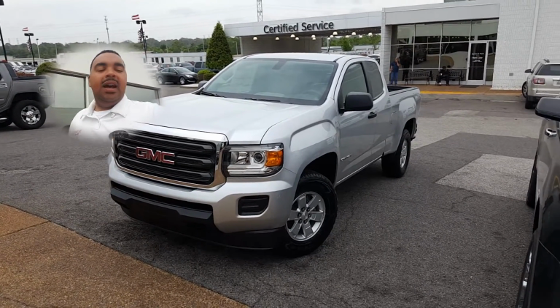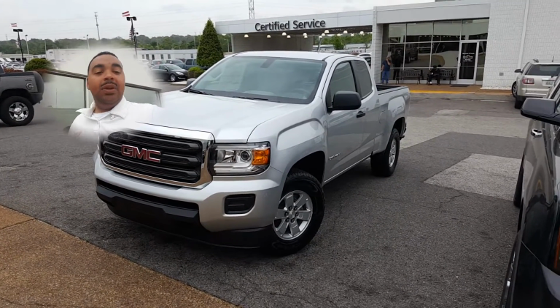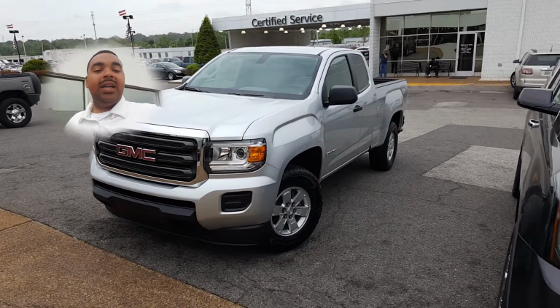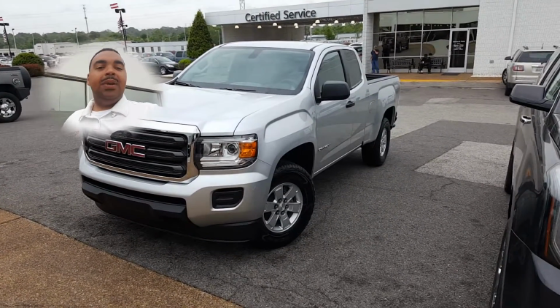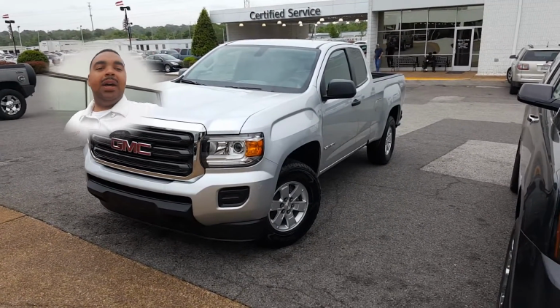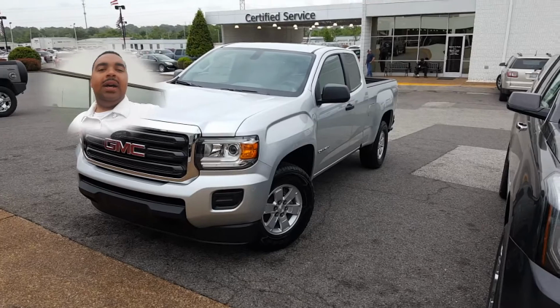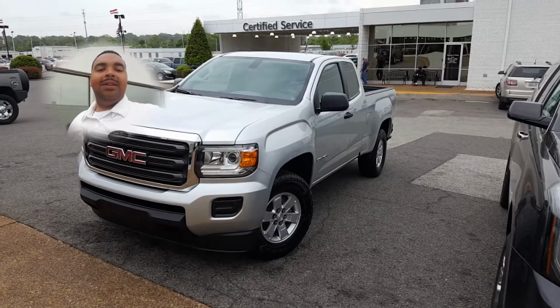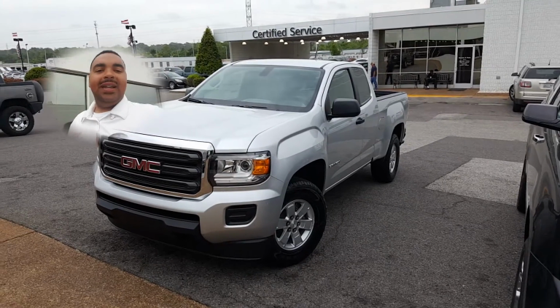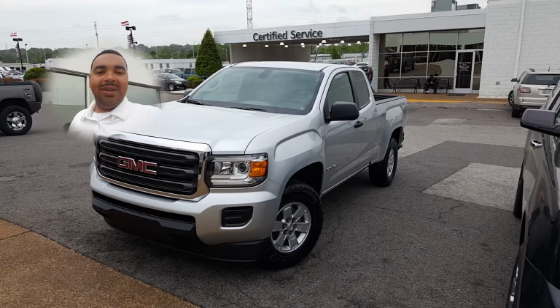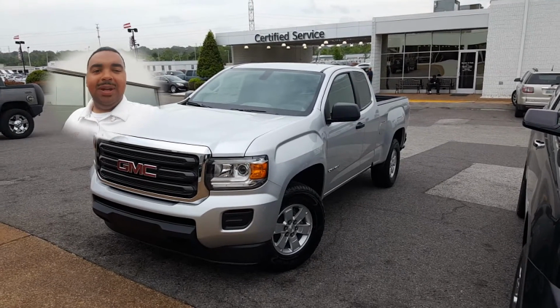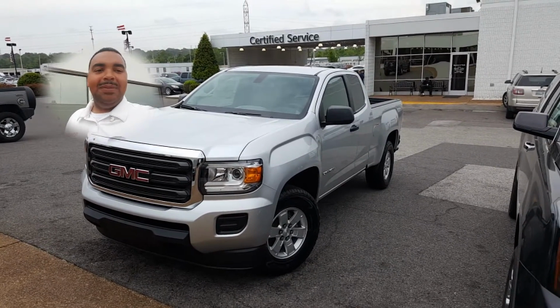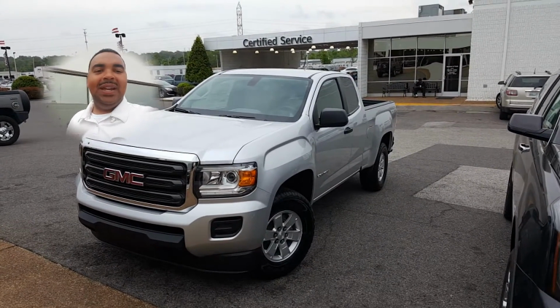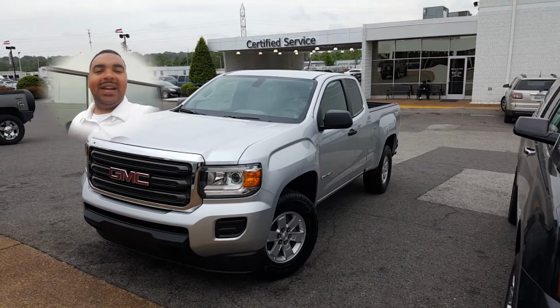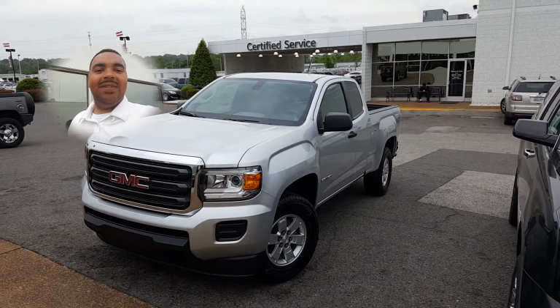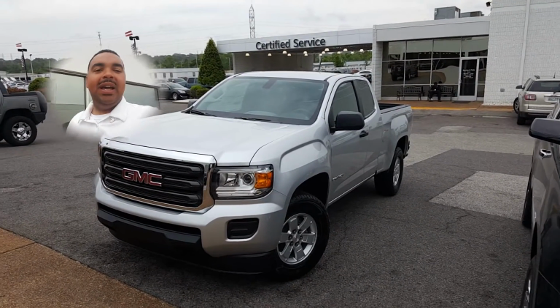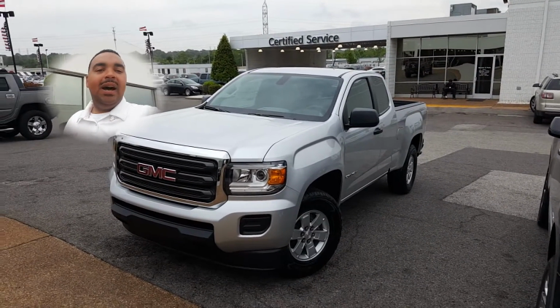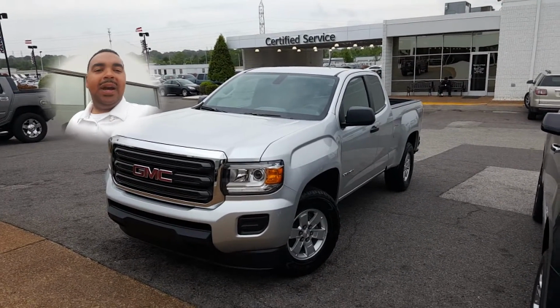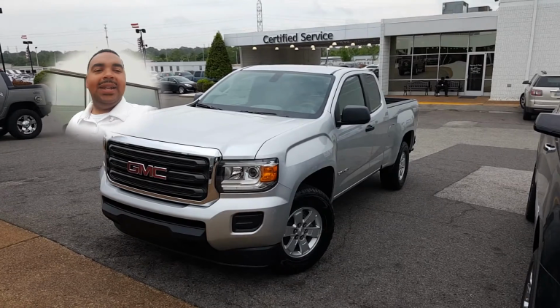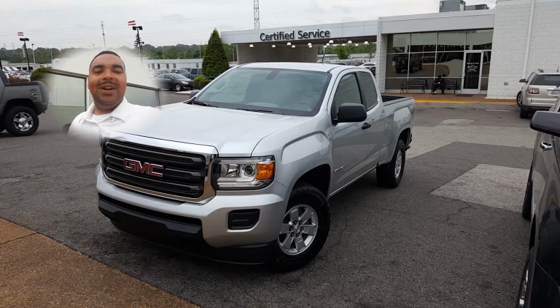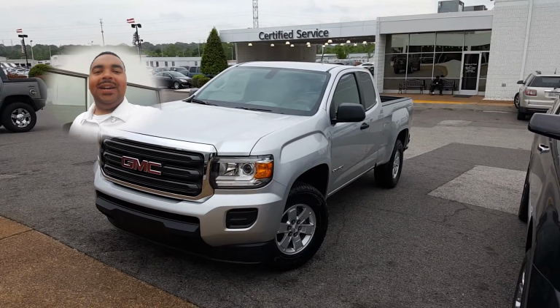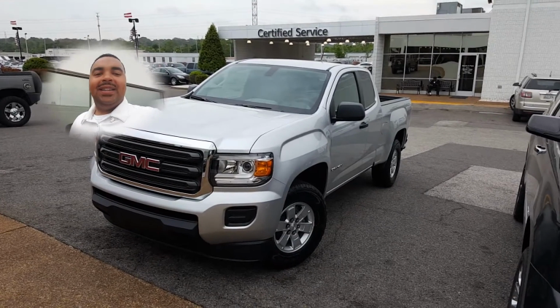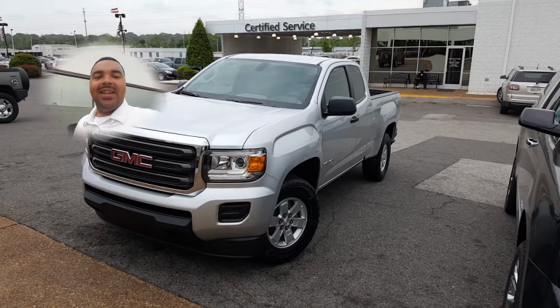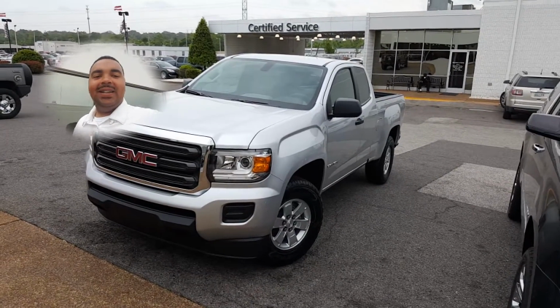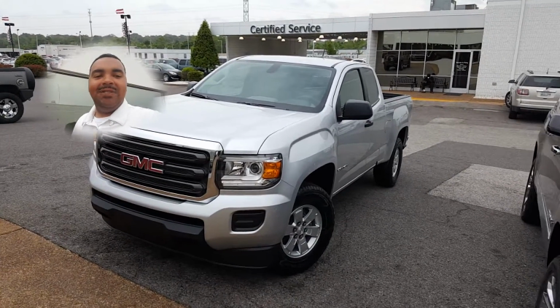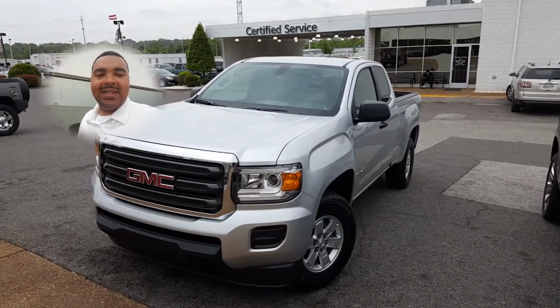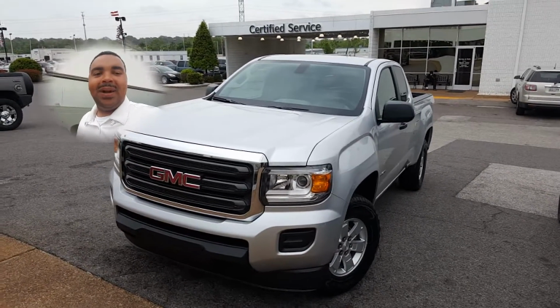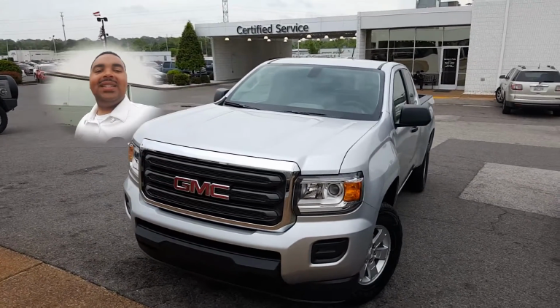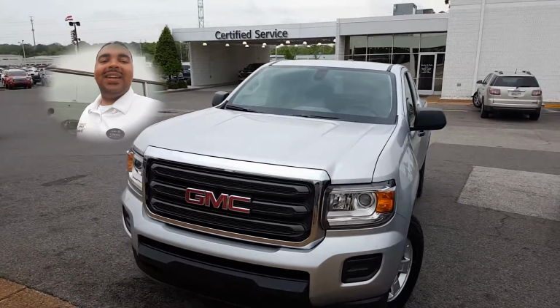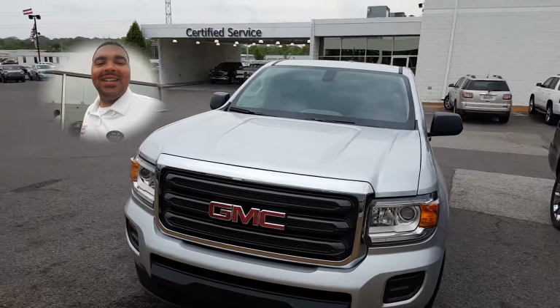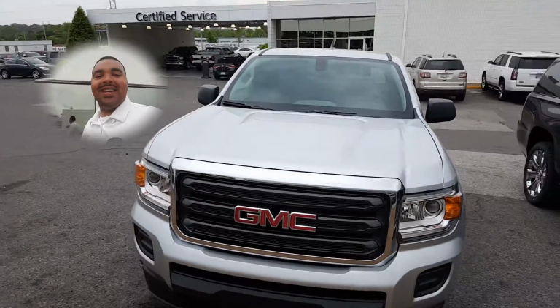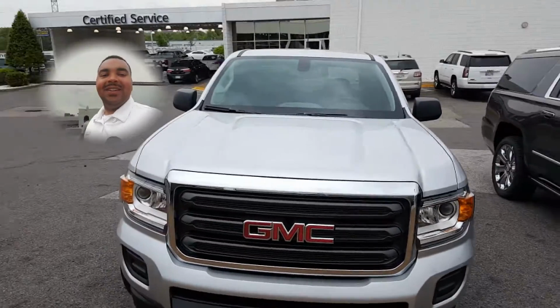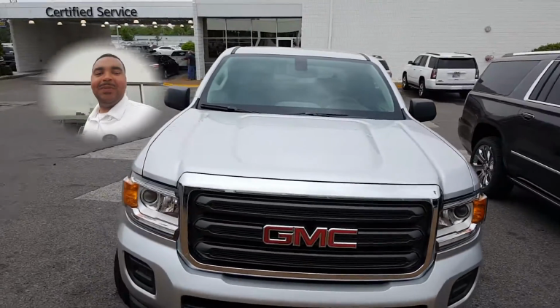If you need anything else let me know. If not, just give me a call, let me know what time you'll be here so I can have everything prepared and we'll go from there. Thanks again, thank you for your patience in the process, and congratulations again Frank. Bye bye.